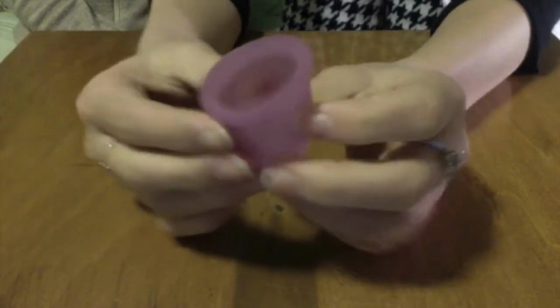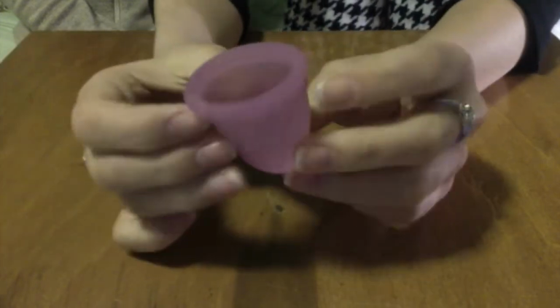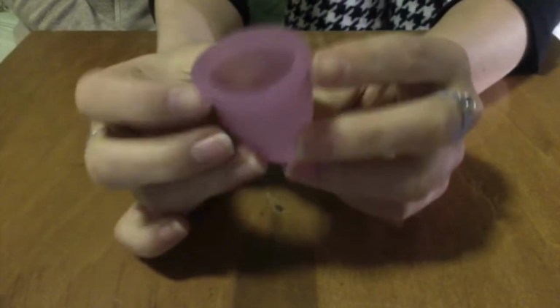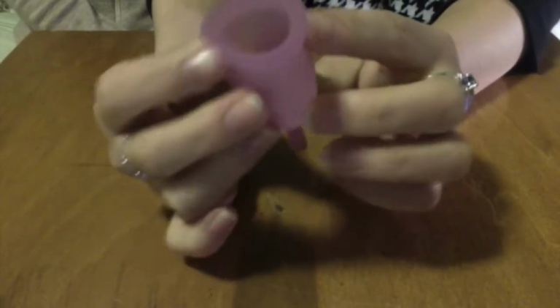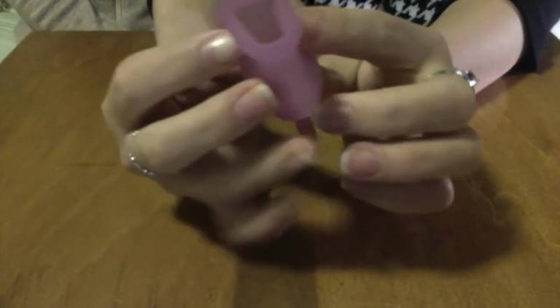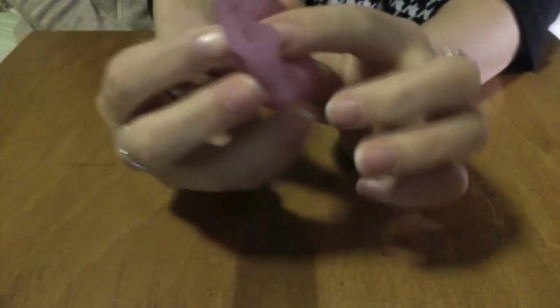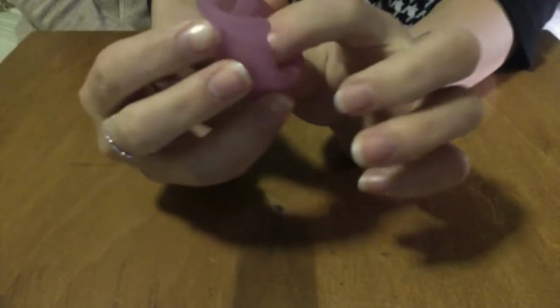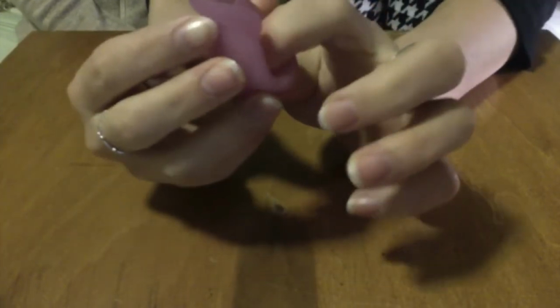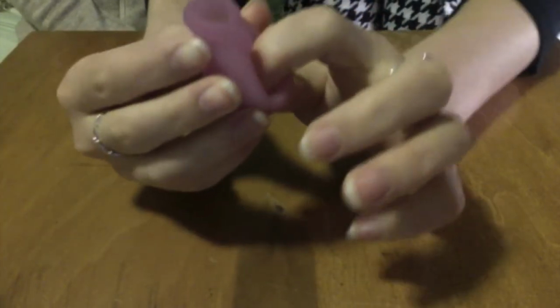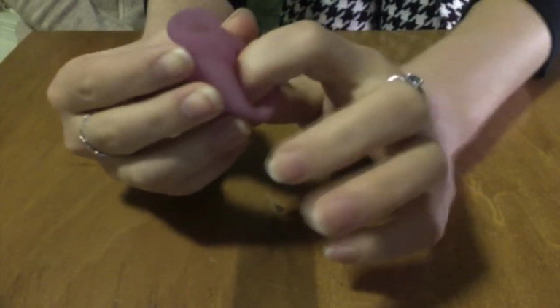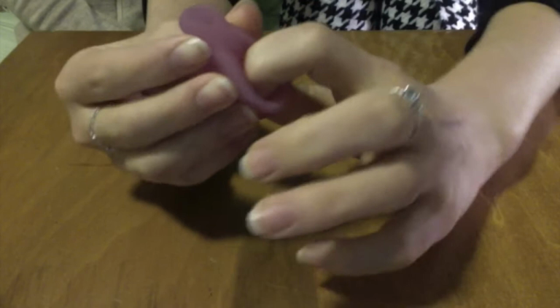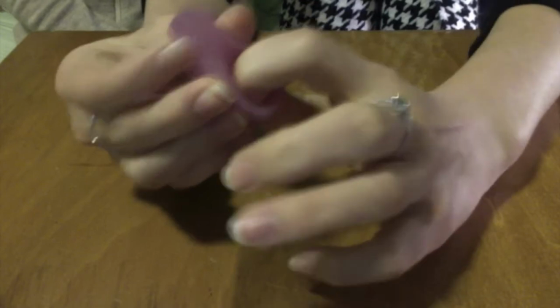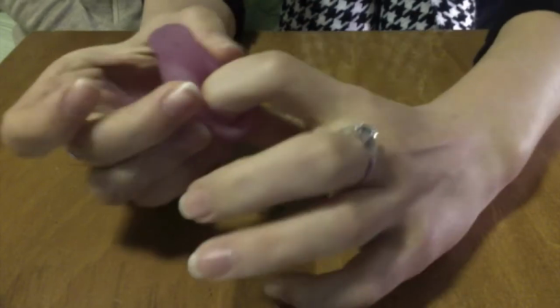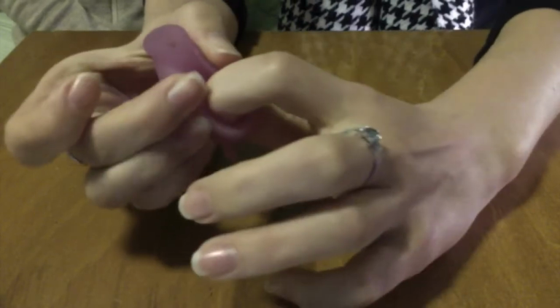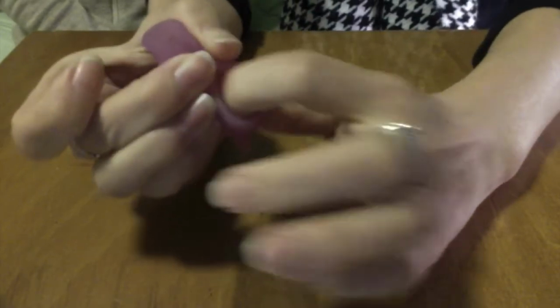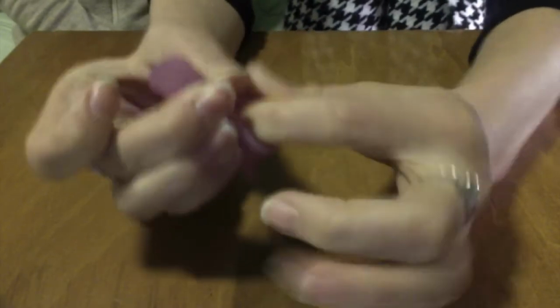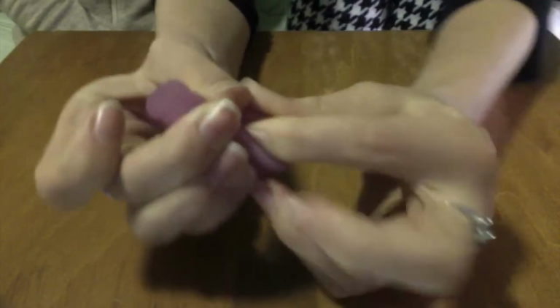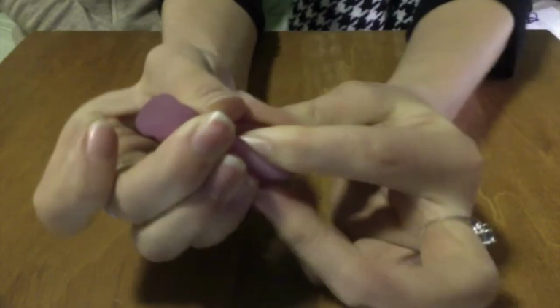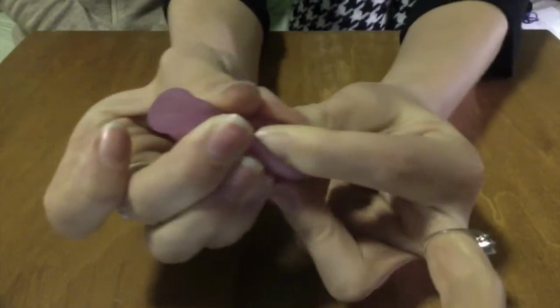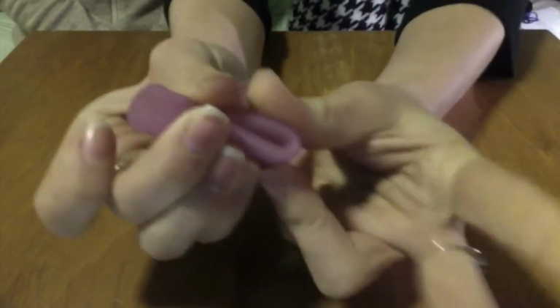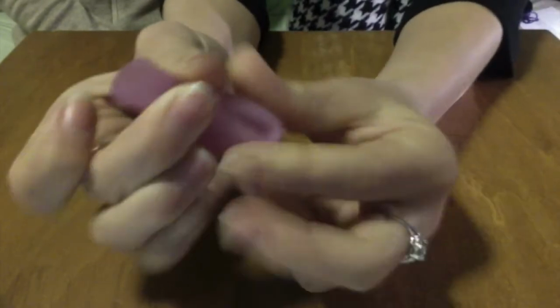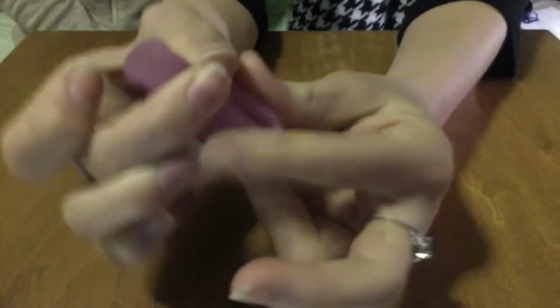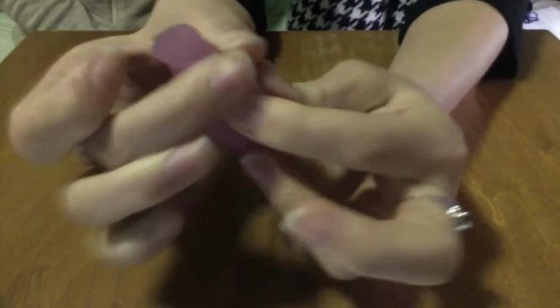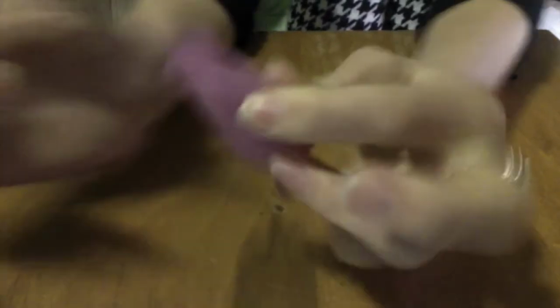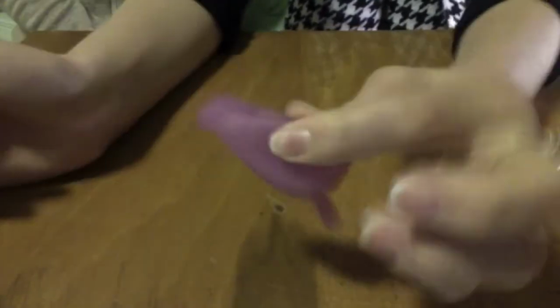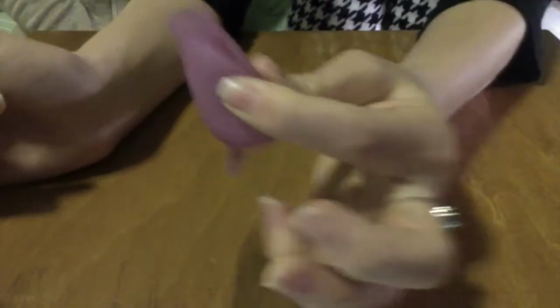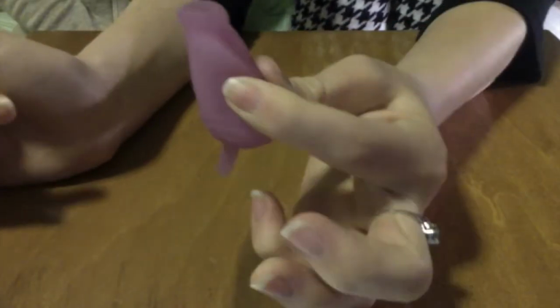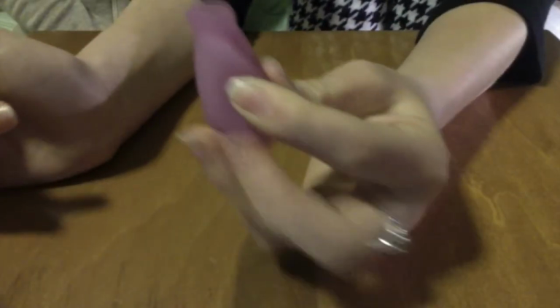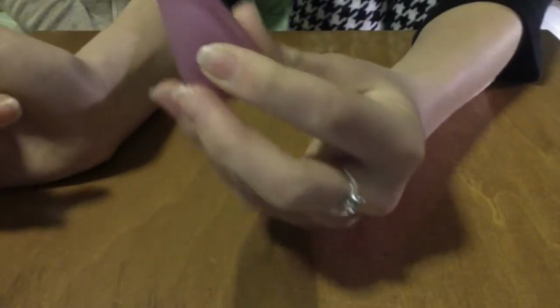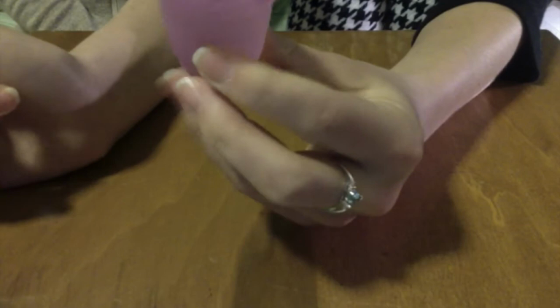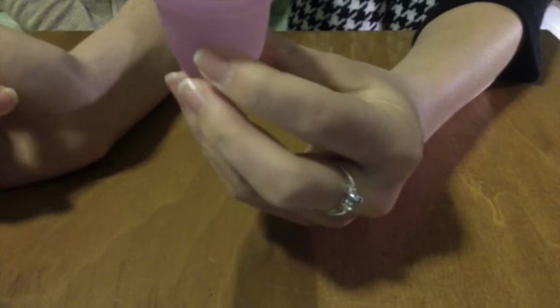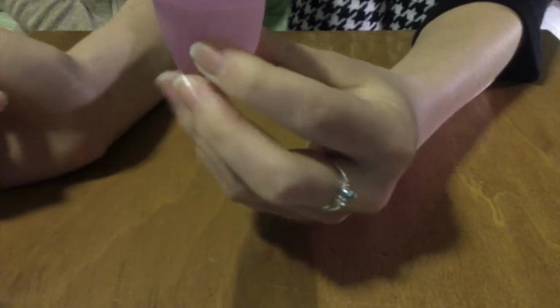Another common fold is the punch down fold. You simply punch down one side of the cup, take your finger out, insert it into the body, and let it pop open.